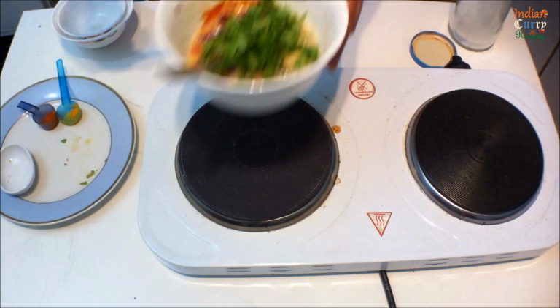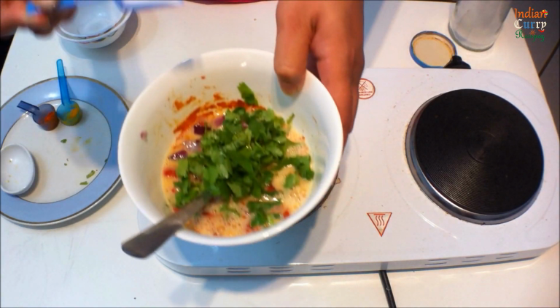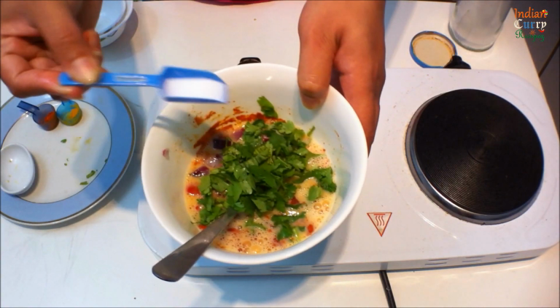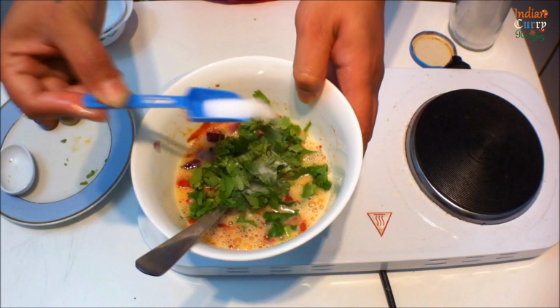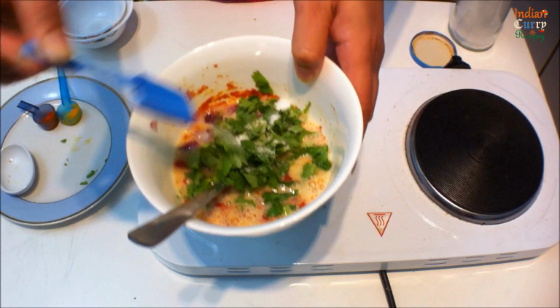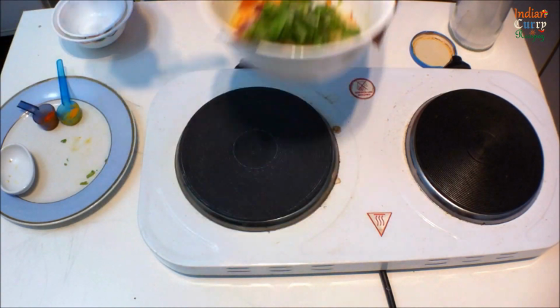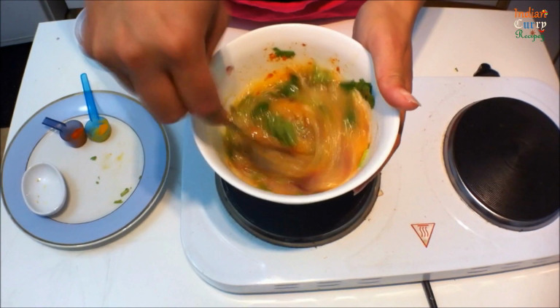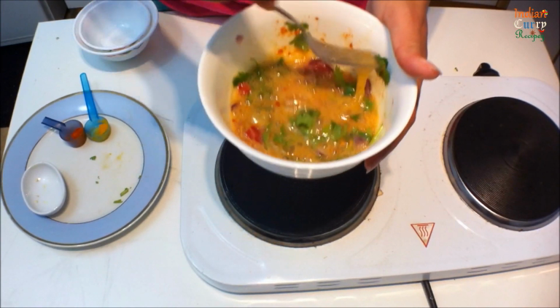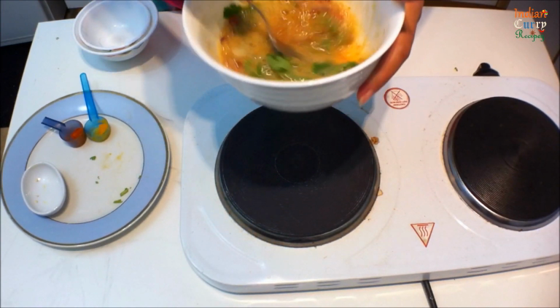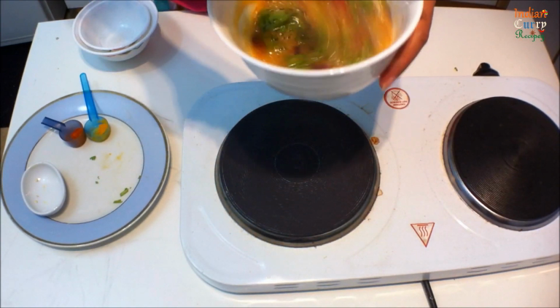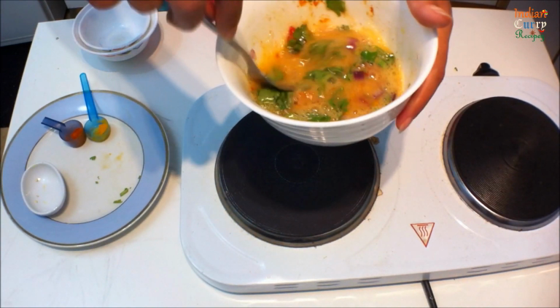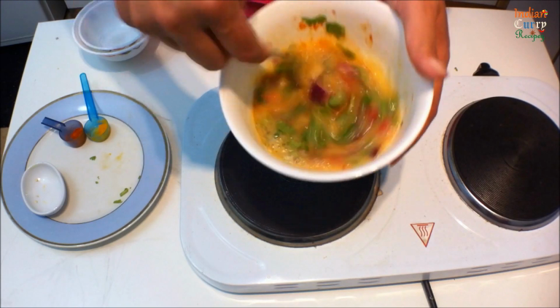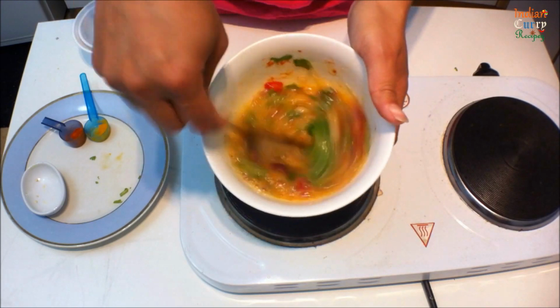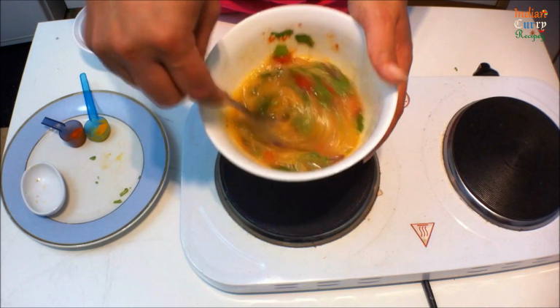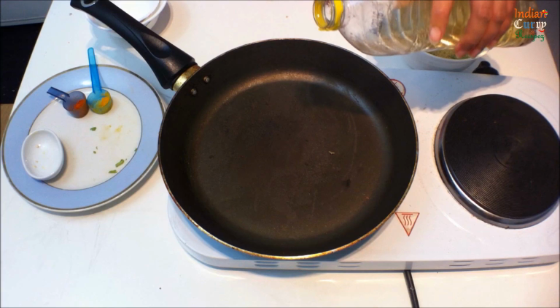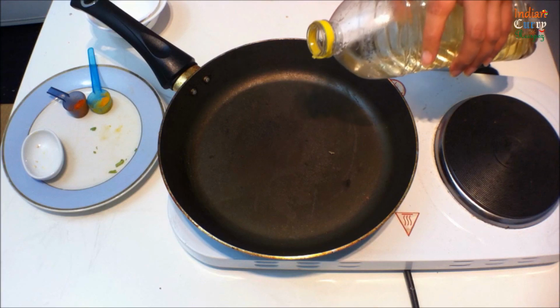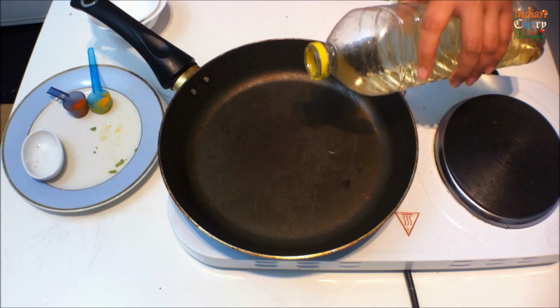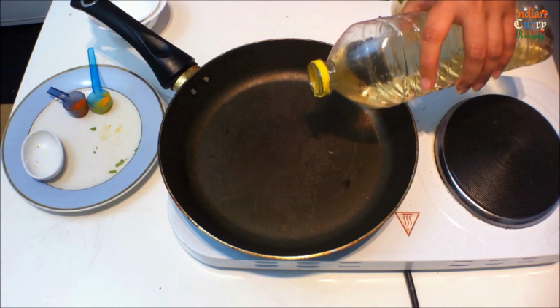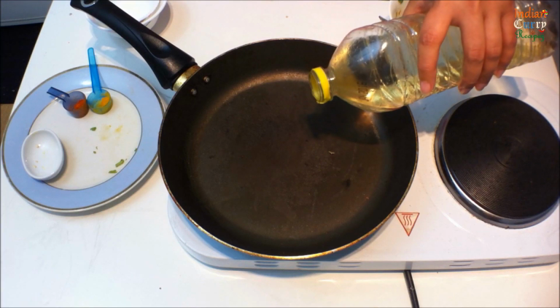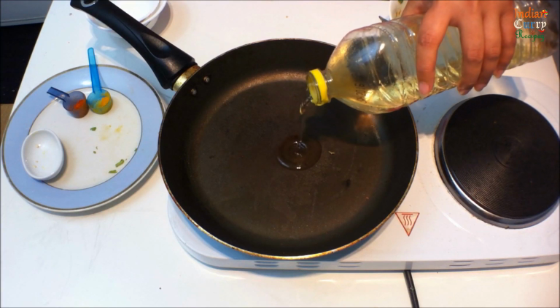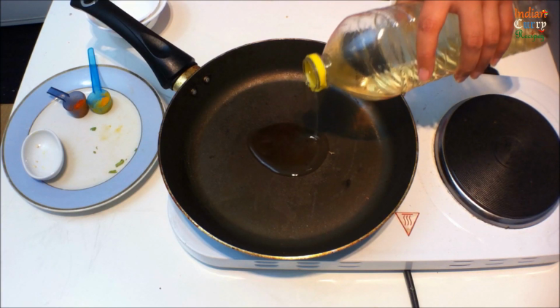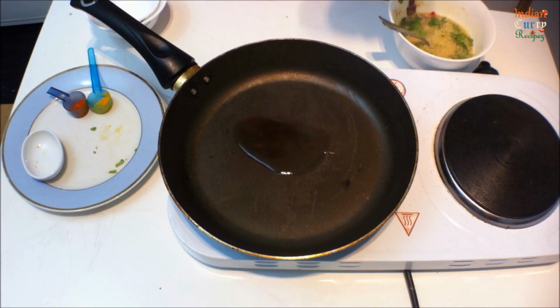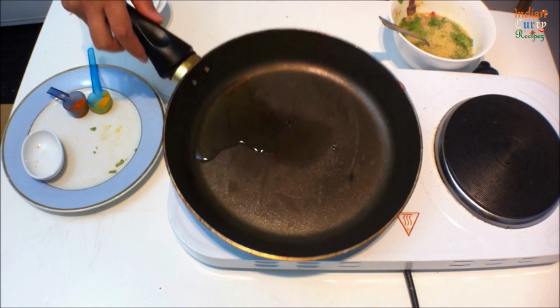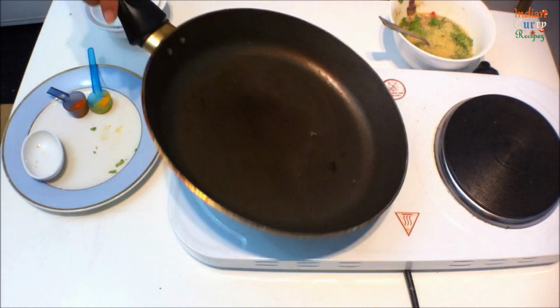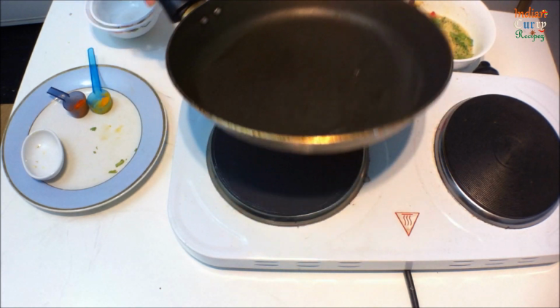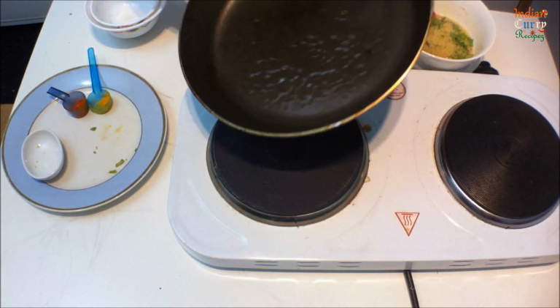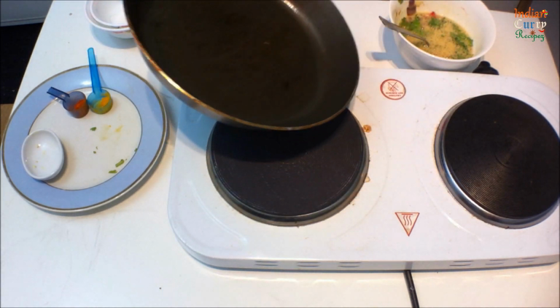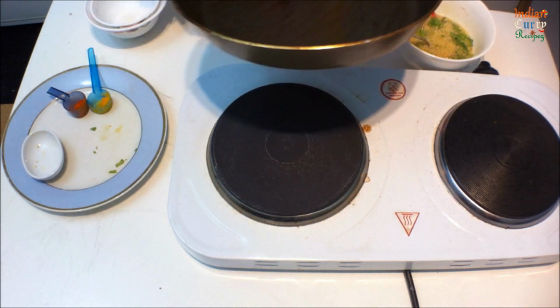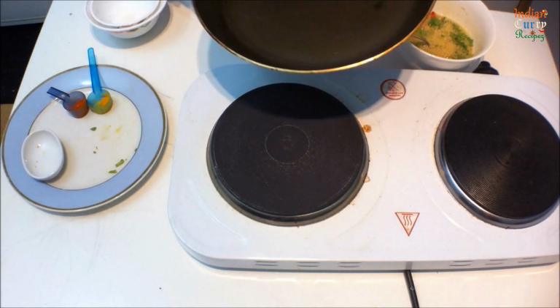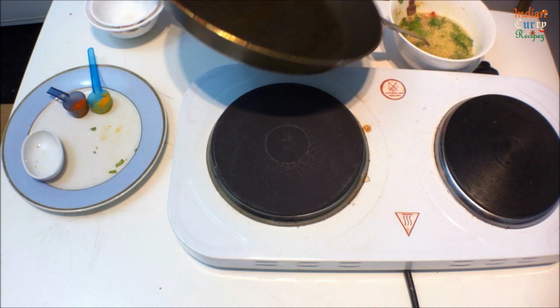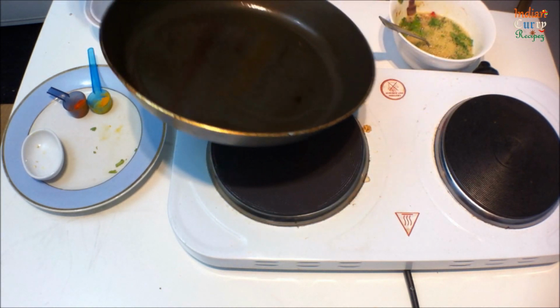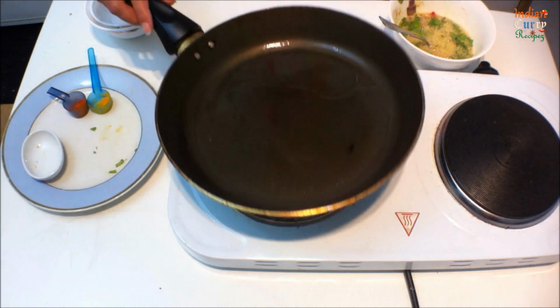Add salt to your taste. Add oil to your pan, and once it's heated up, fry the omelette.